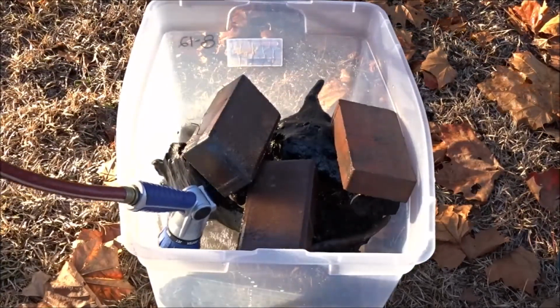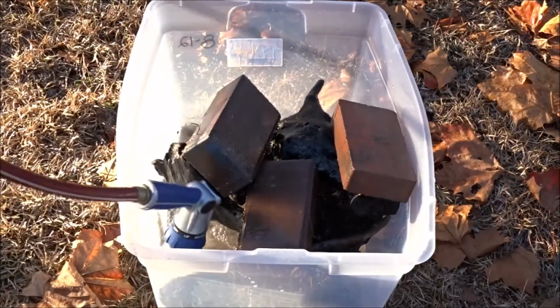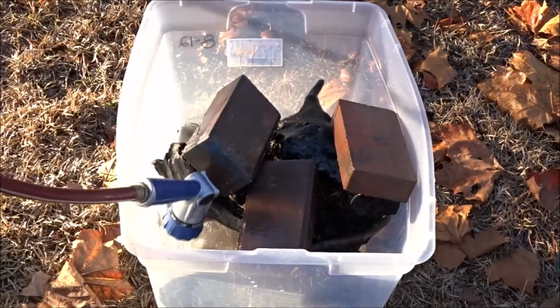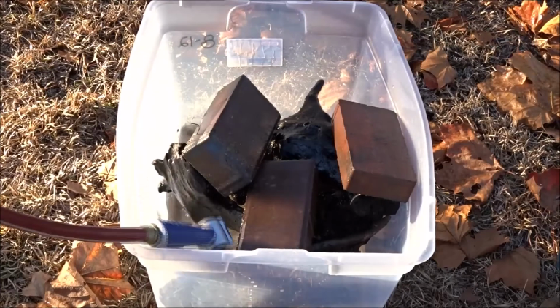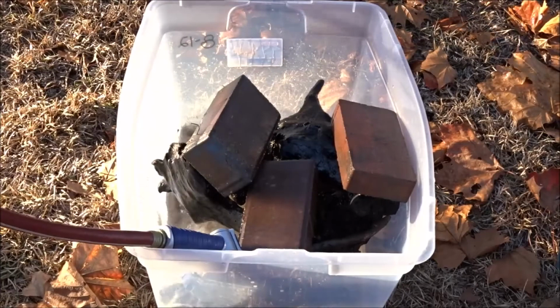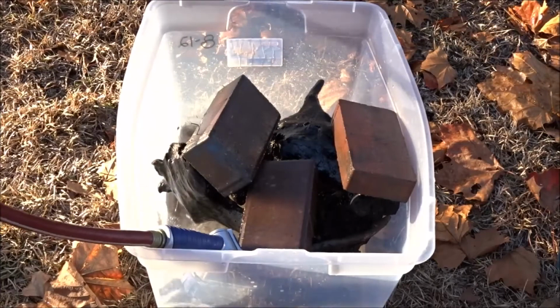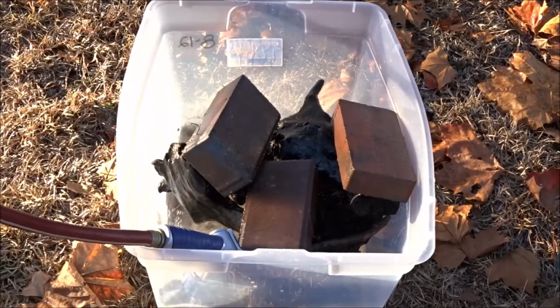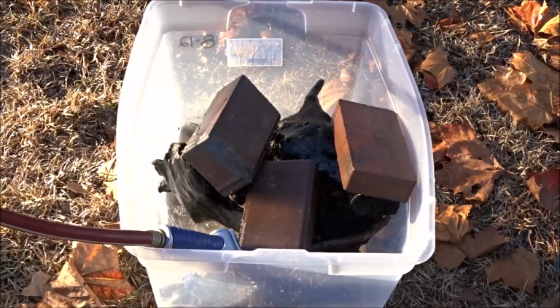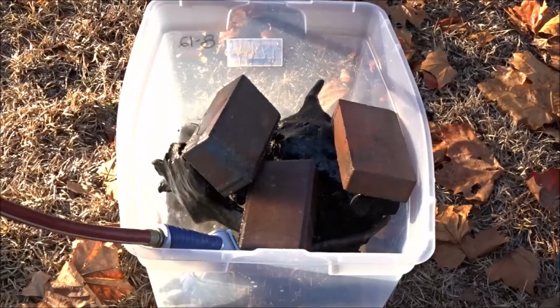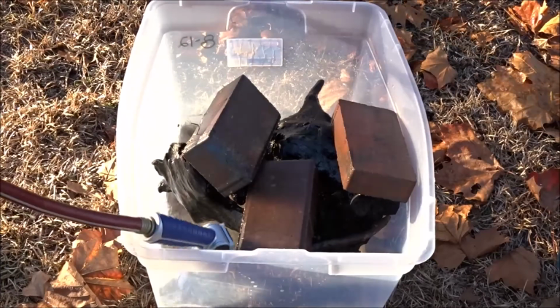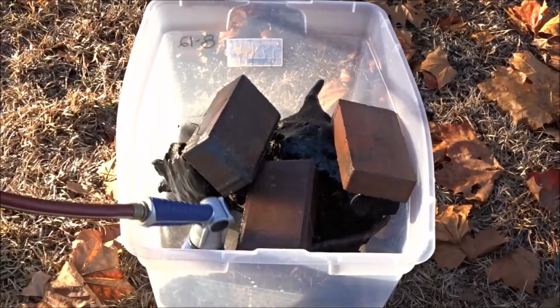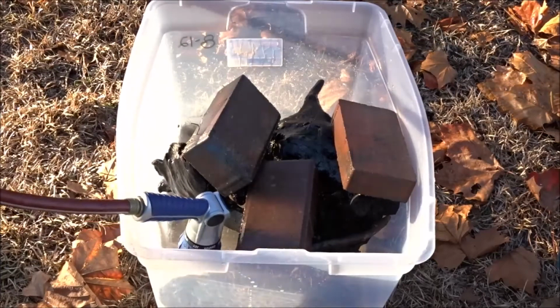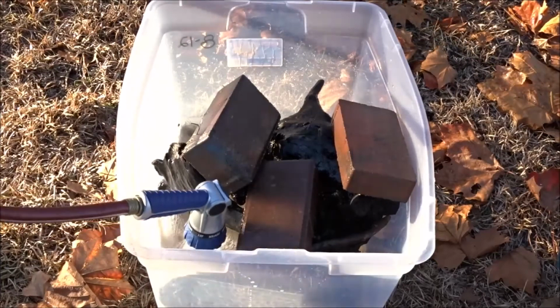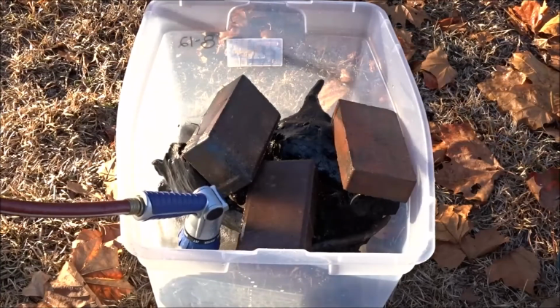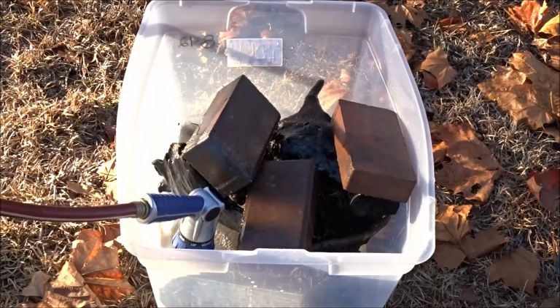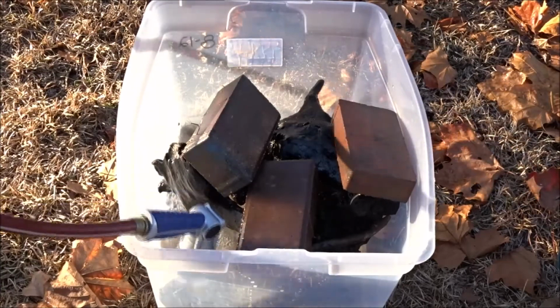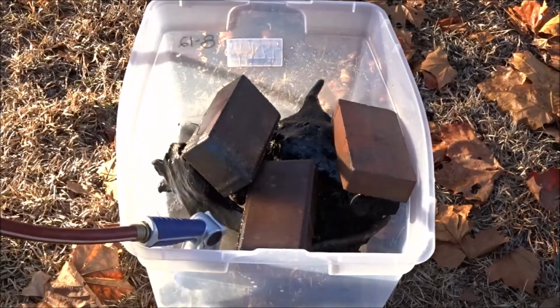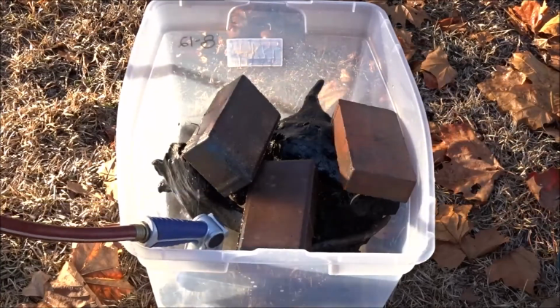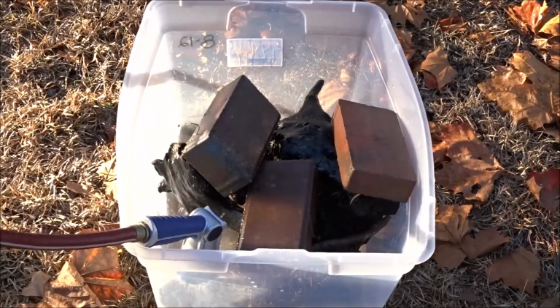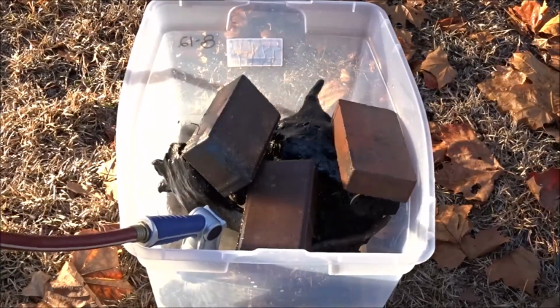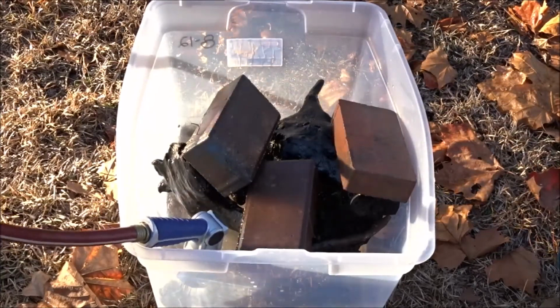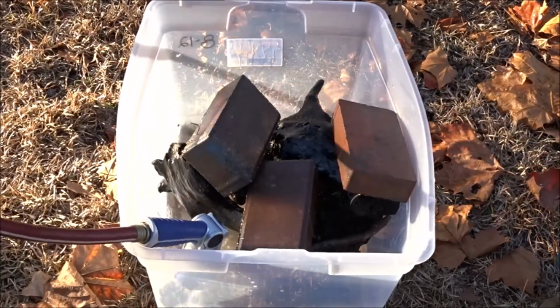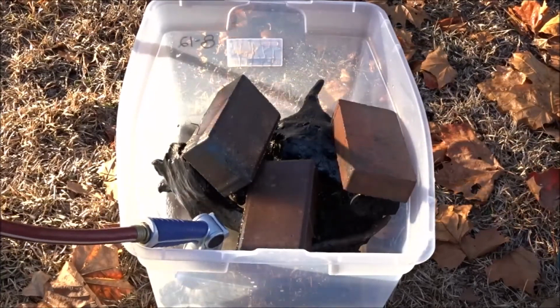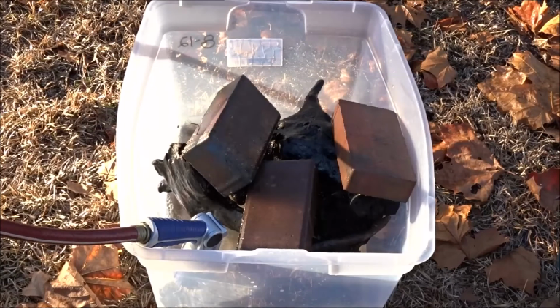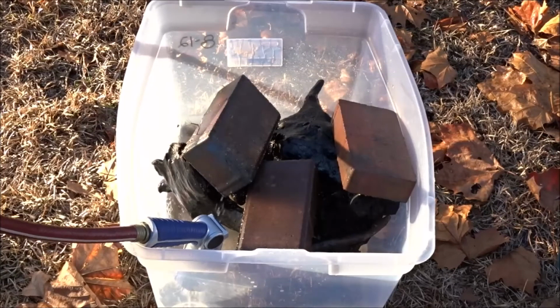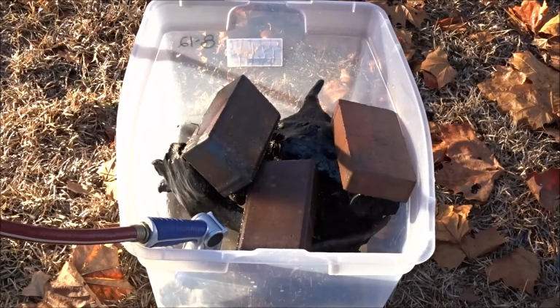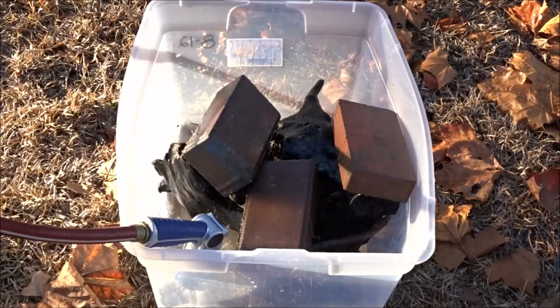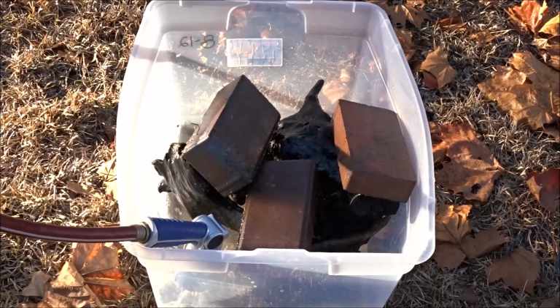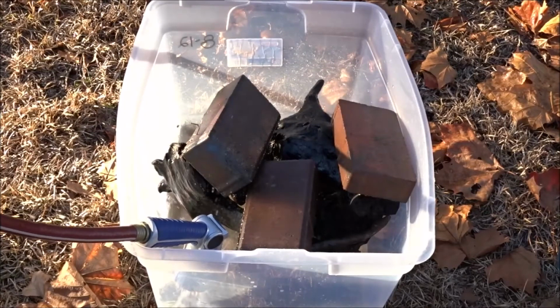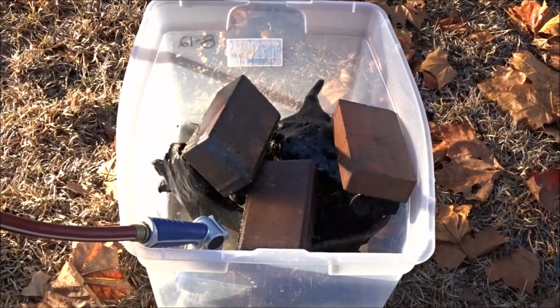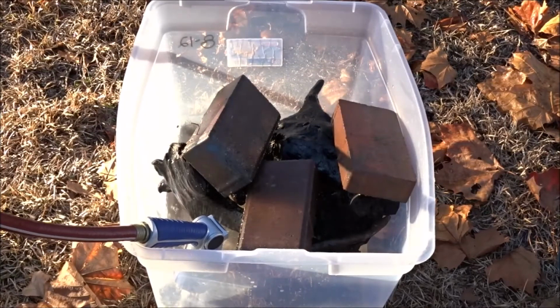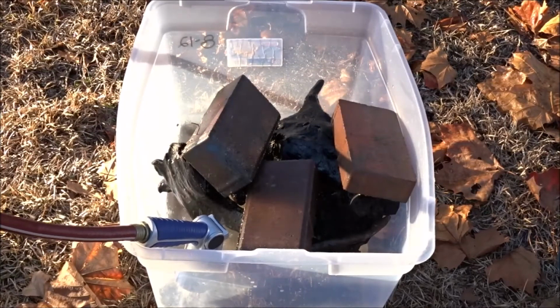I don't know how that bug is still alive because it's pretty chilly out here, and it froze the other night — got down into the twenties.